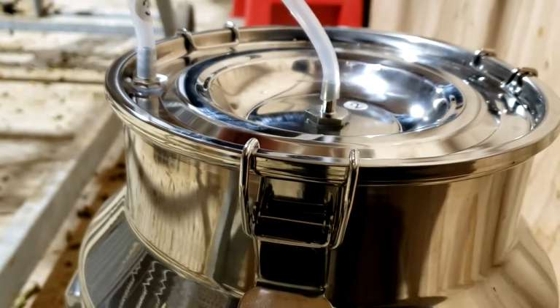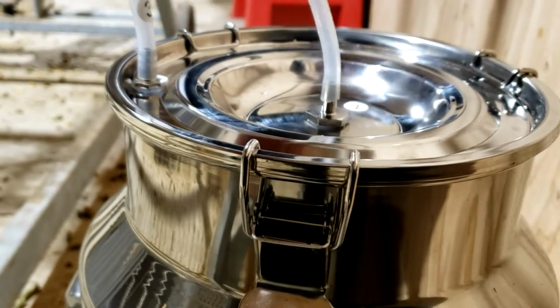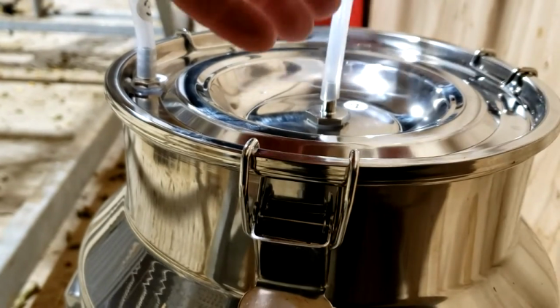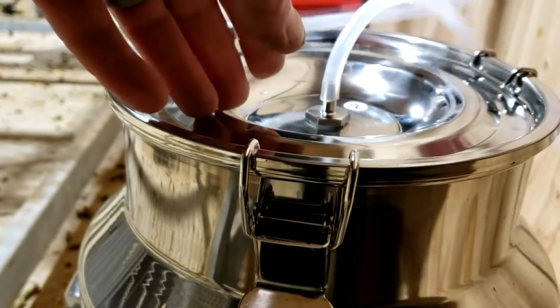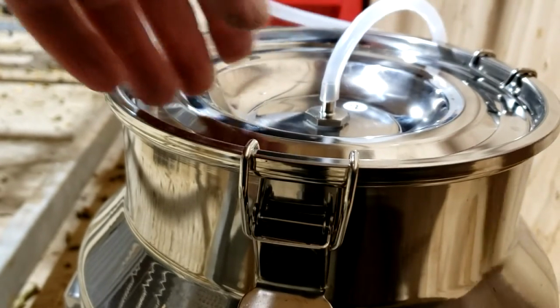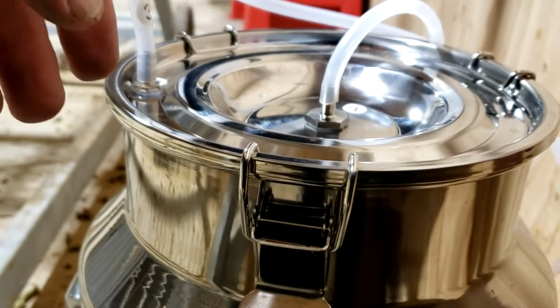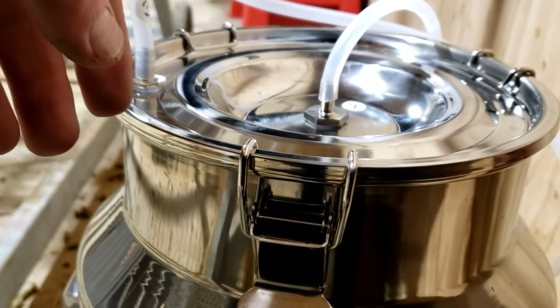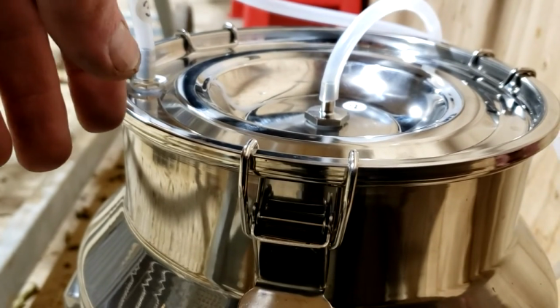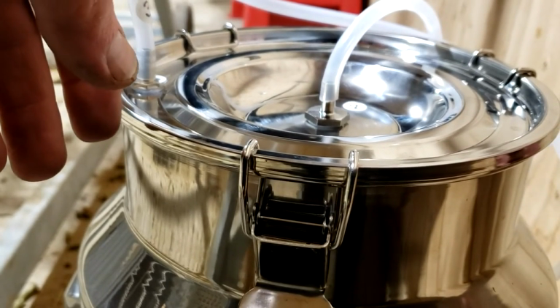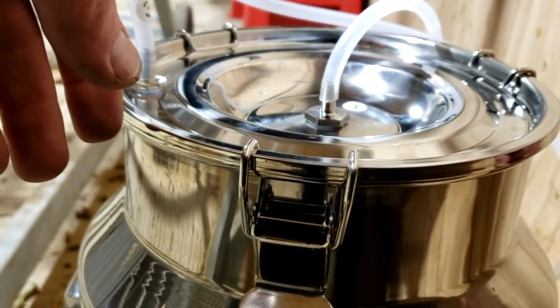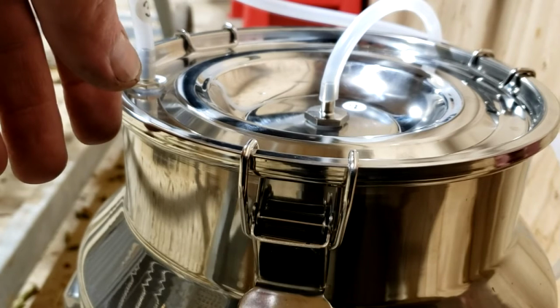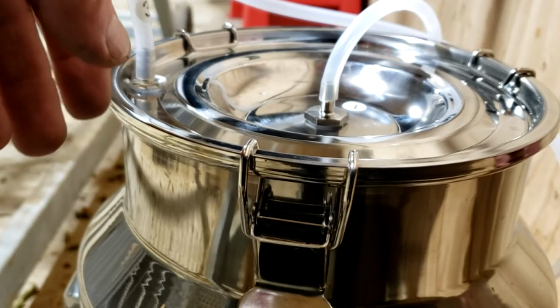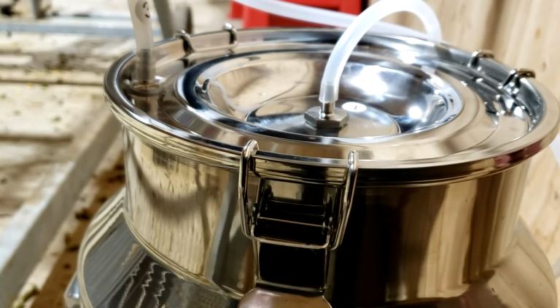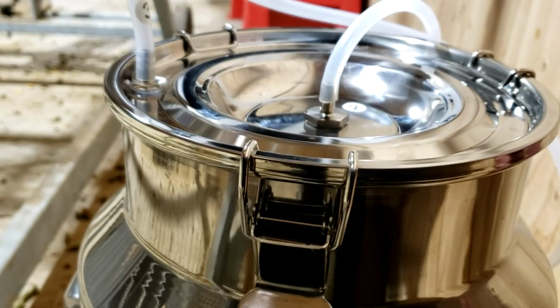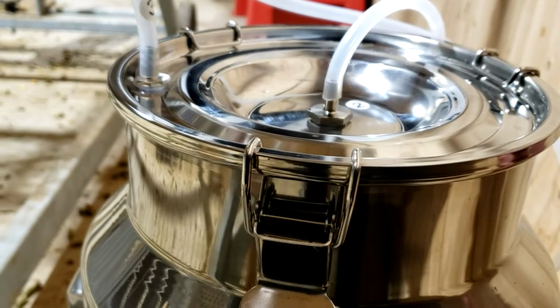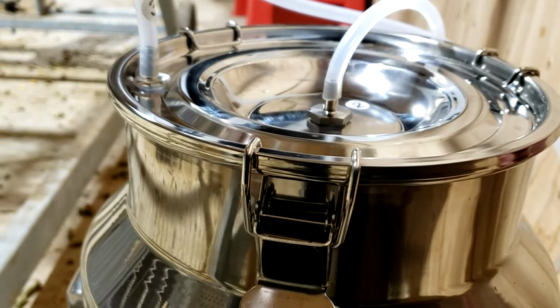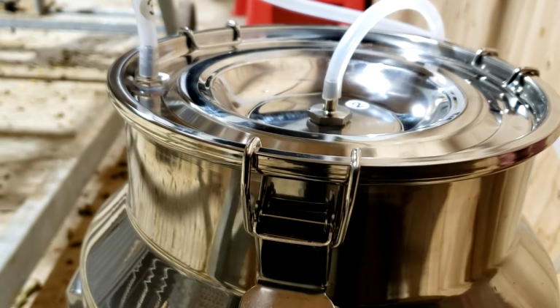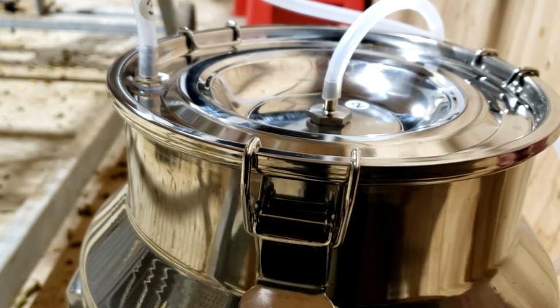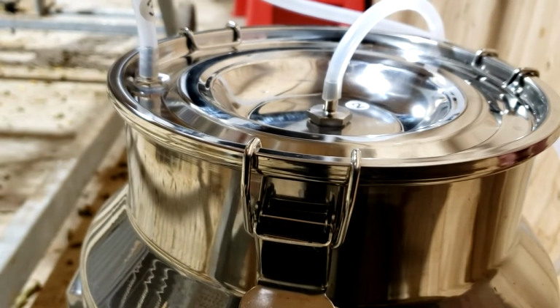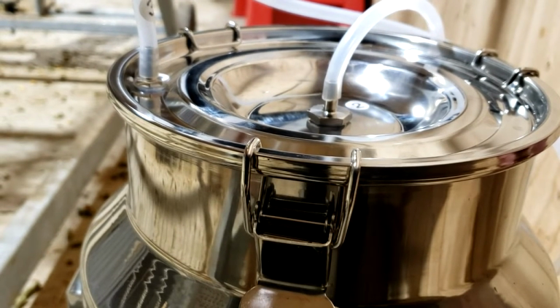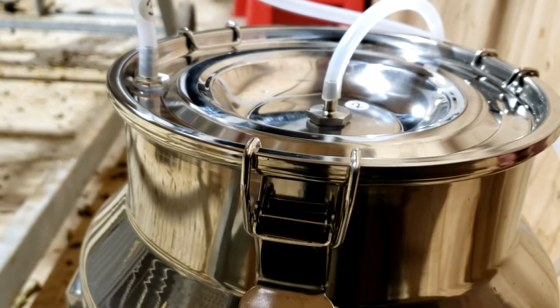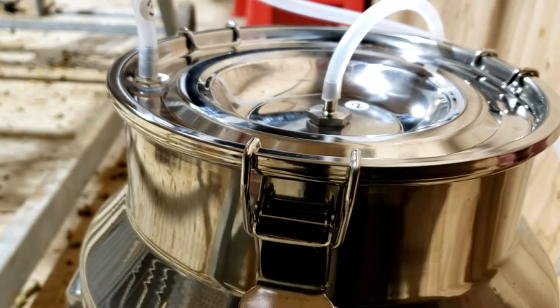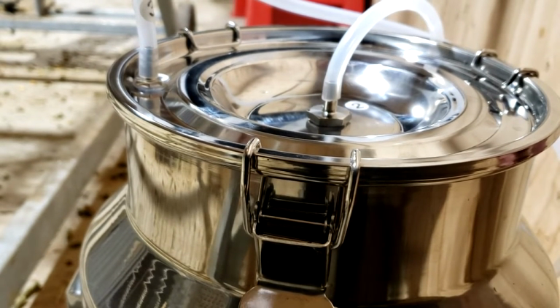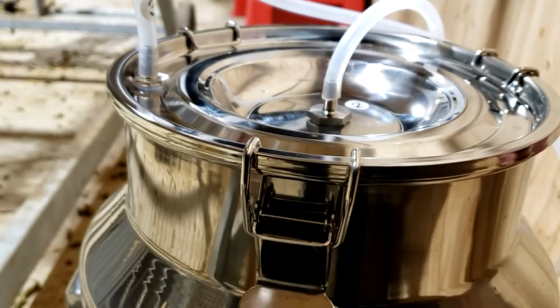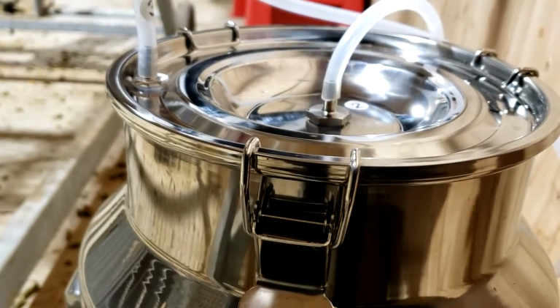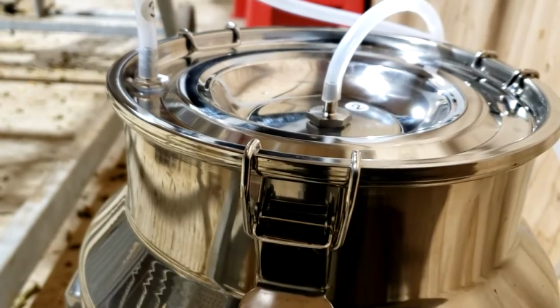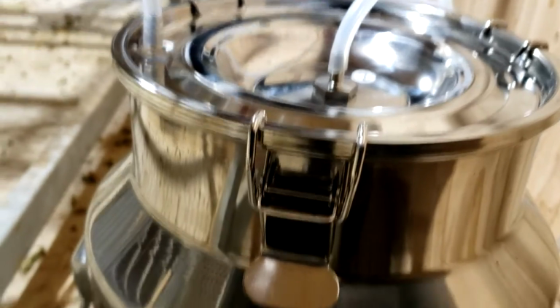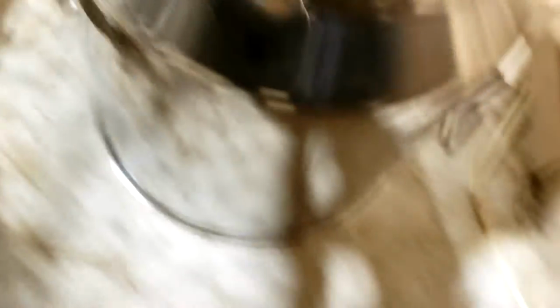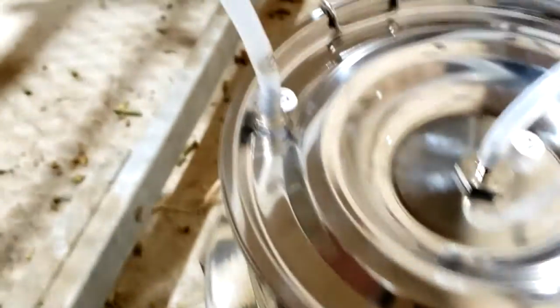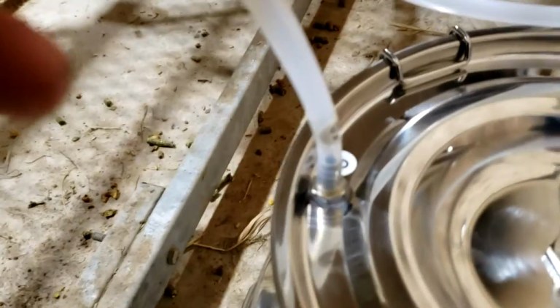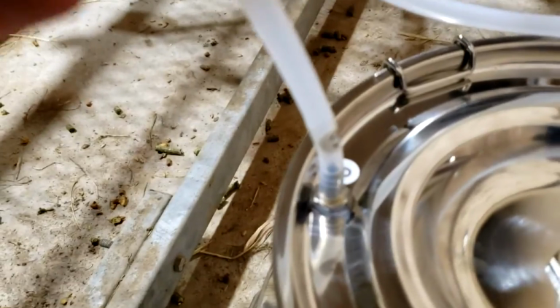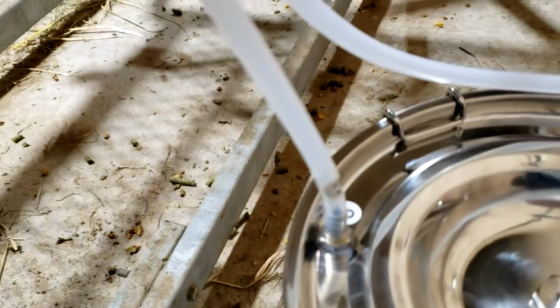The advantage to this kind of milker is when you have a goat or a small dairy animal being milked out so you don't contaminate your other milk source. That's when I found this milker to be really handy. I've also found it to be helpful as a backup milker.